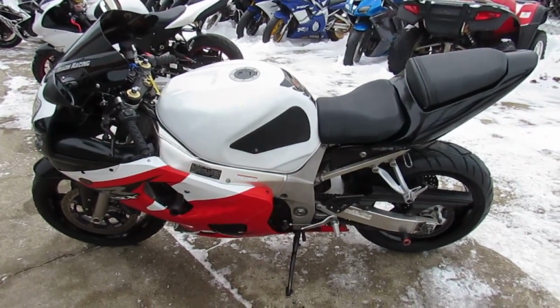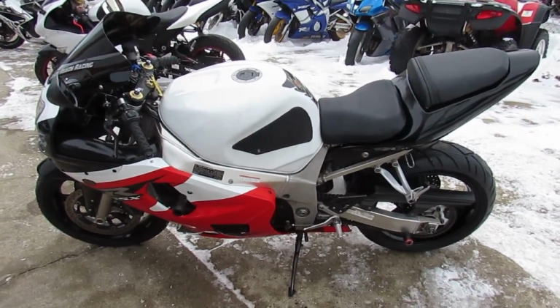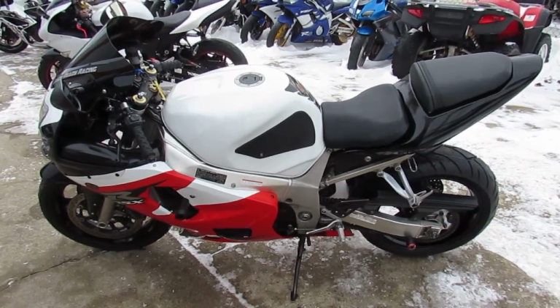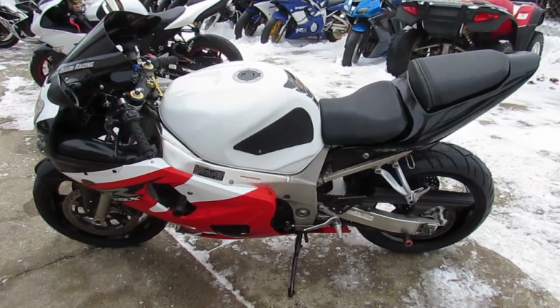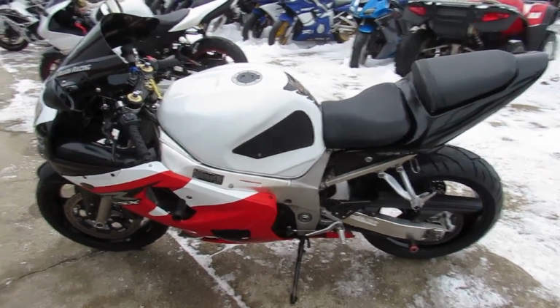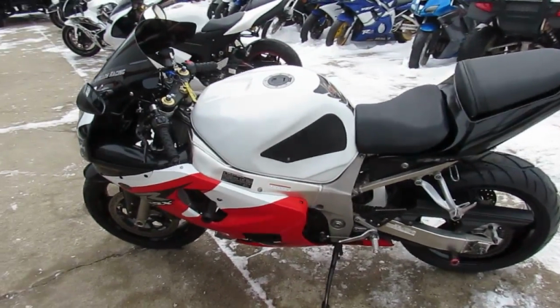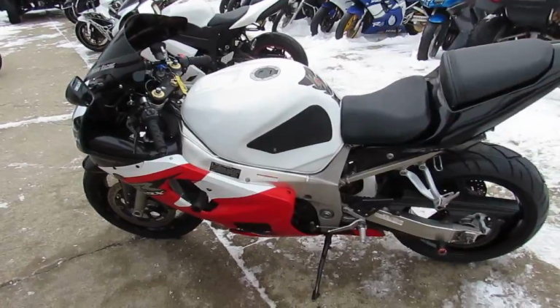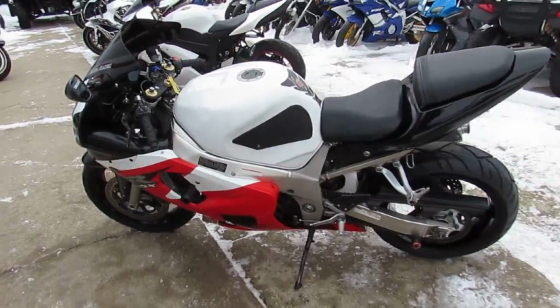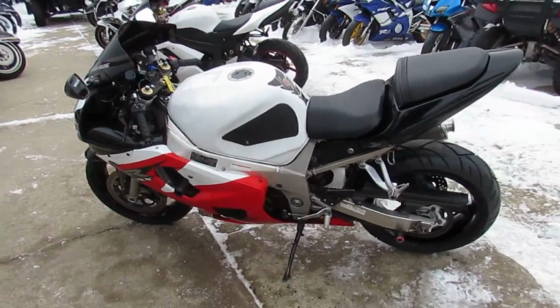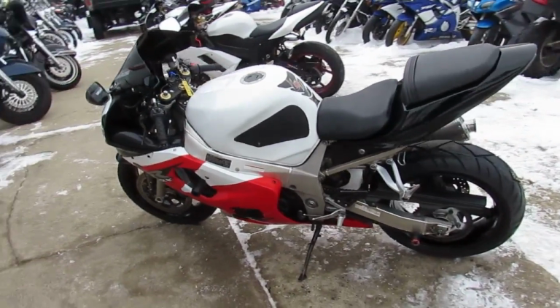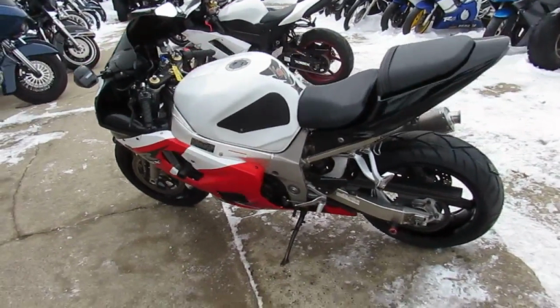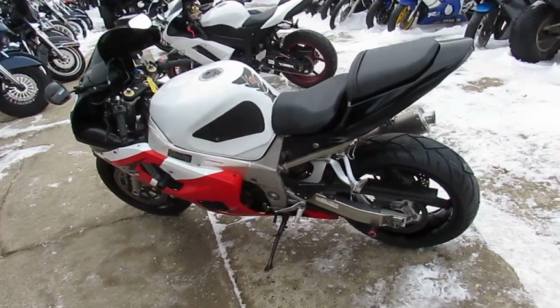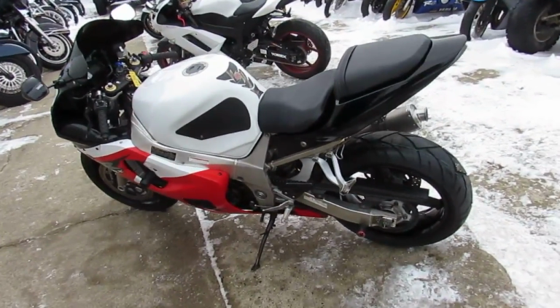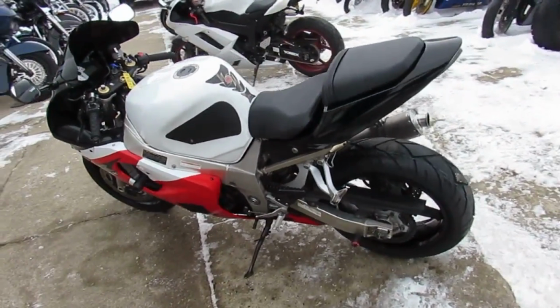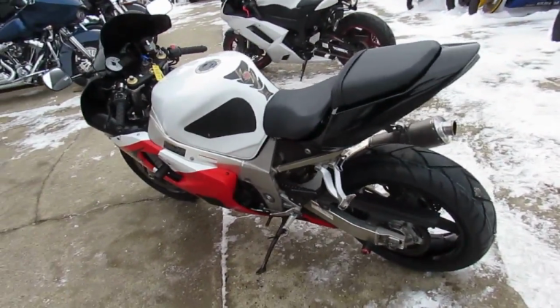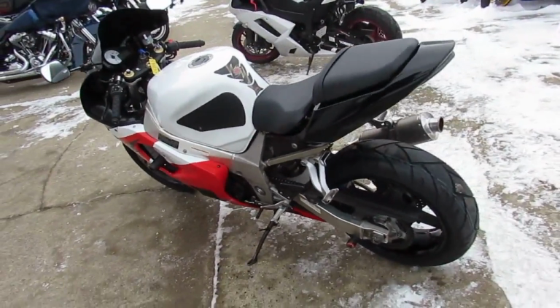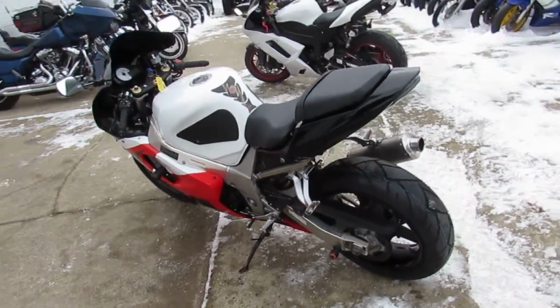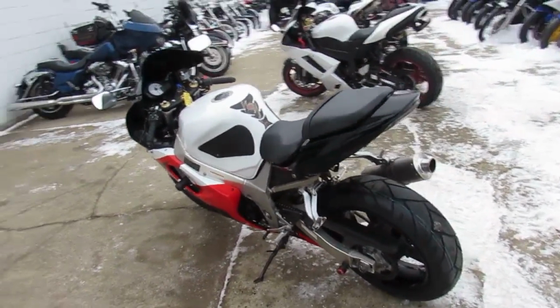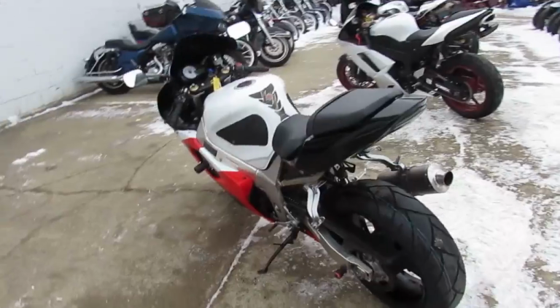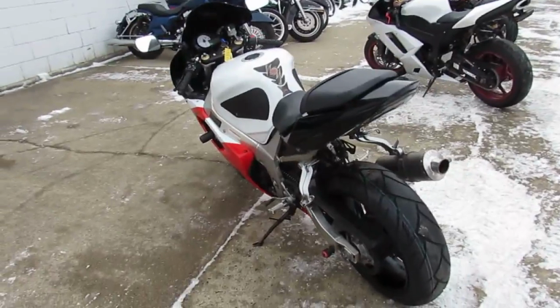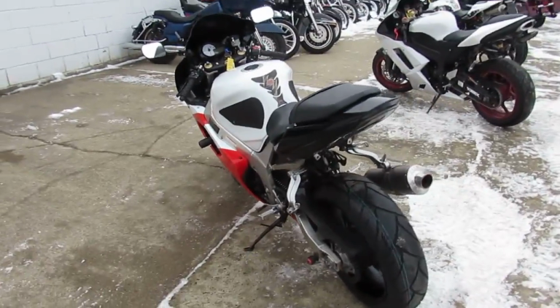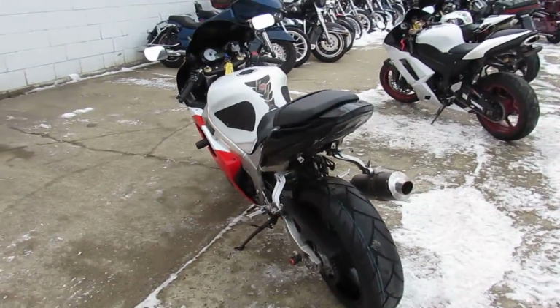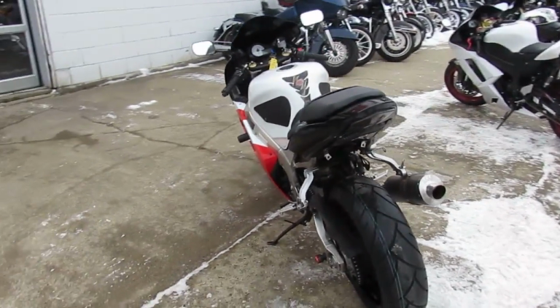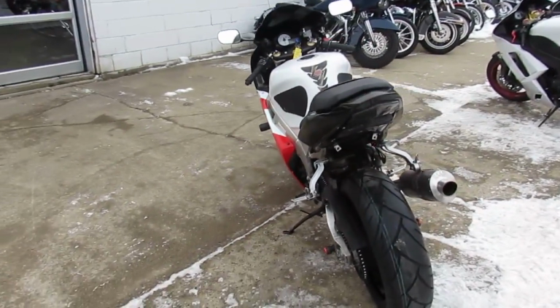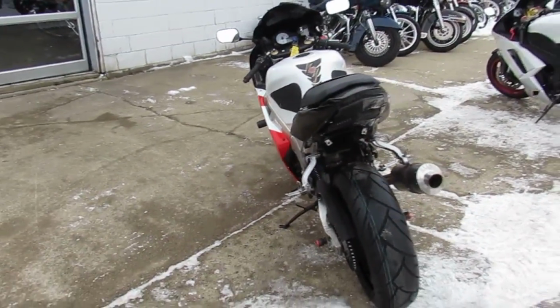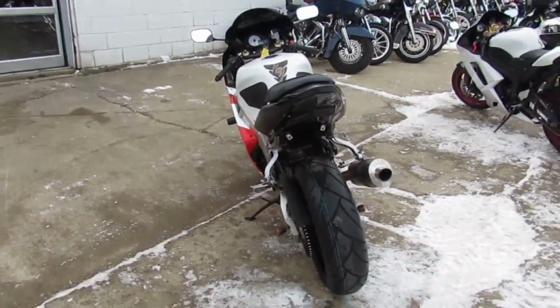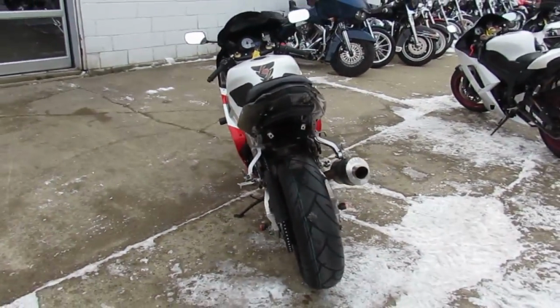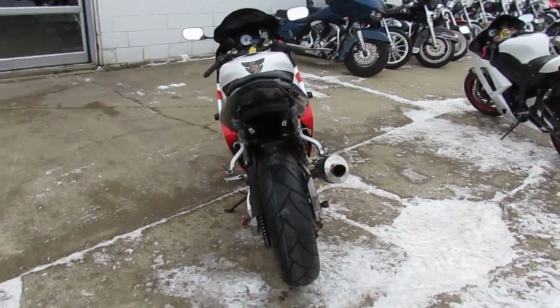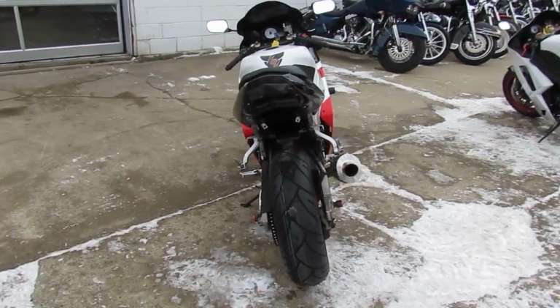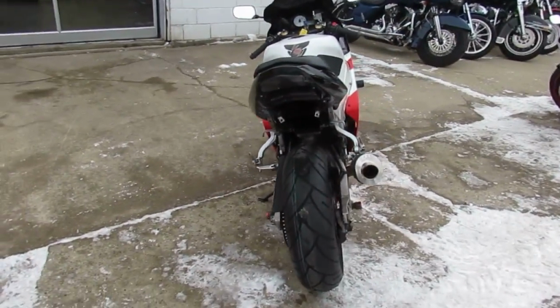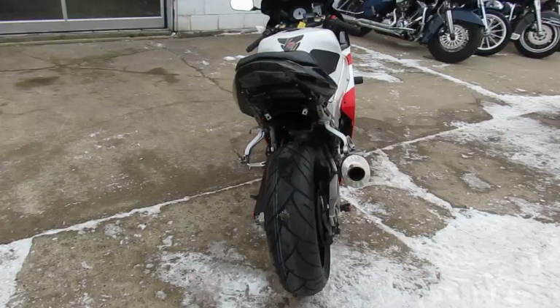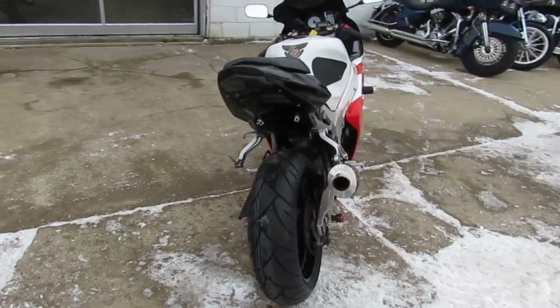Hey guys, it's ApprovalPowerSports.com here. Today I'm showing you one of the used Gixxer 600s we got for sale. Only $3,900 guys. It's a super sharp 2003 GSXR 600 for sale with all the extras.